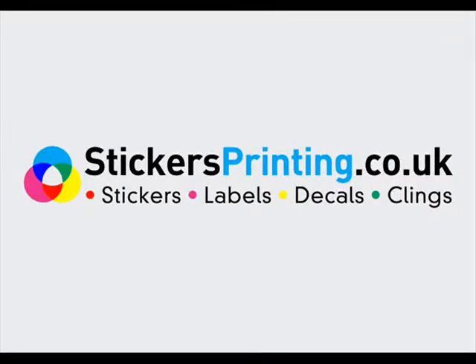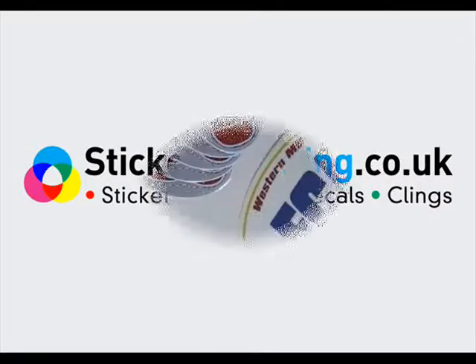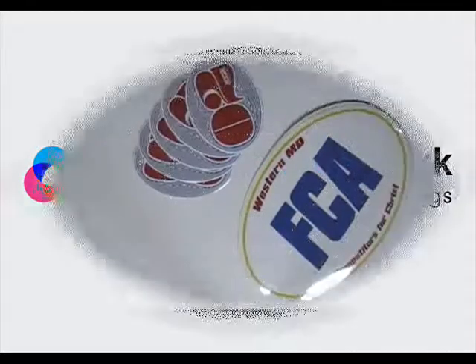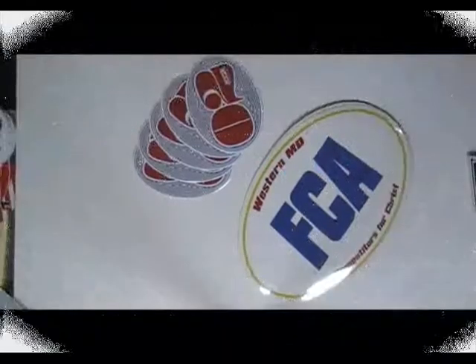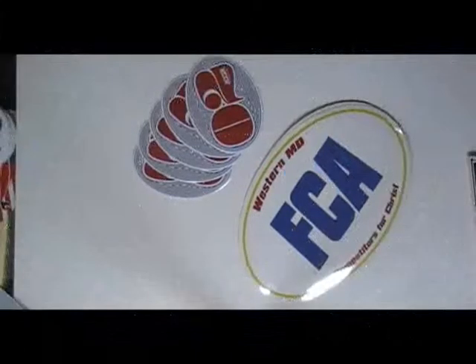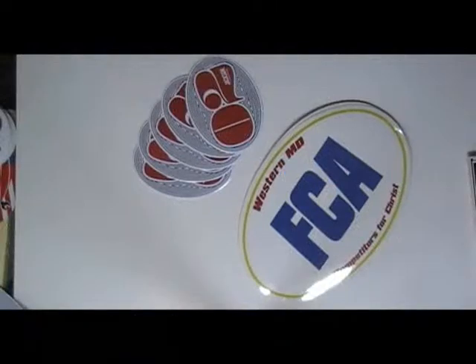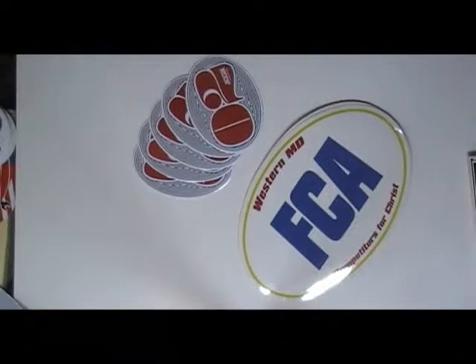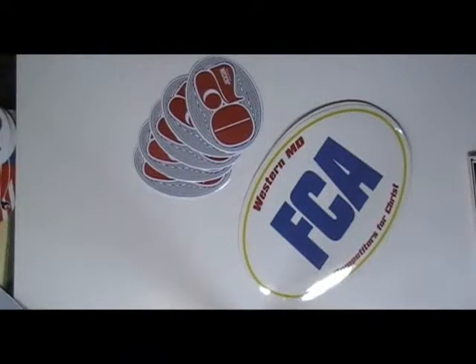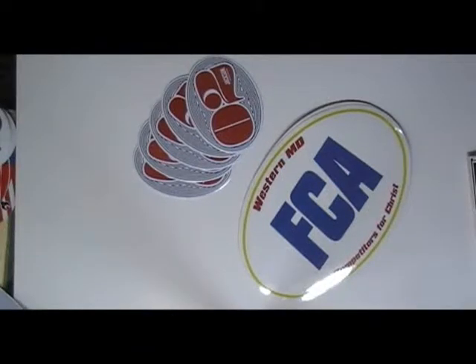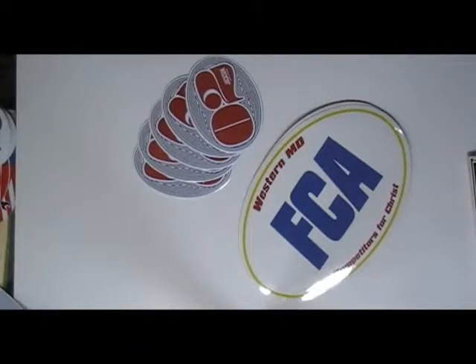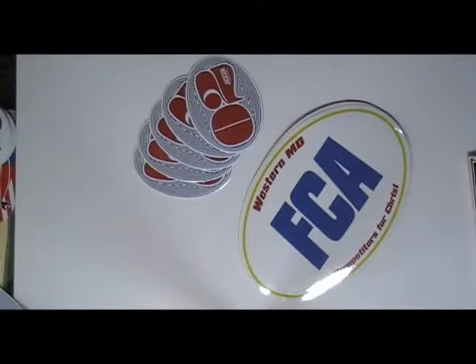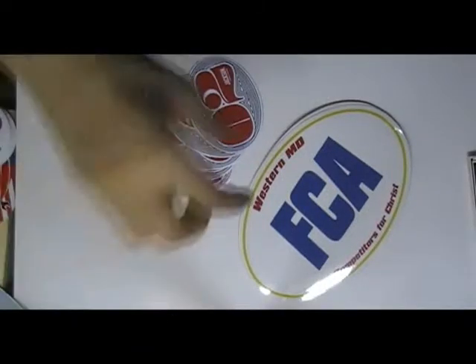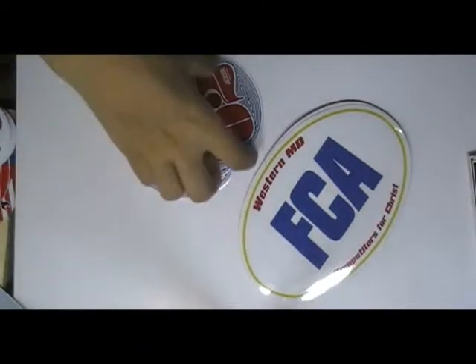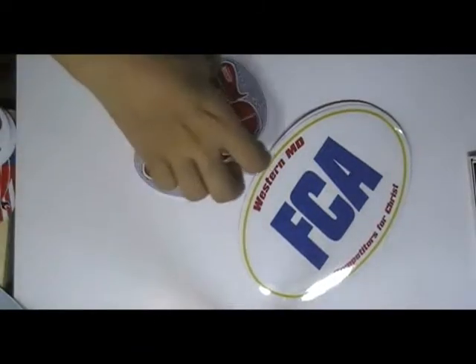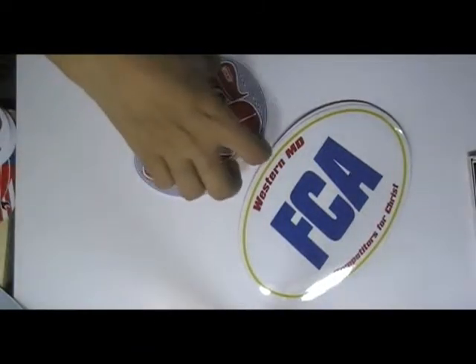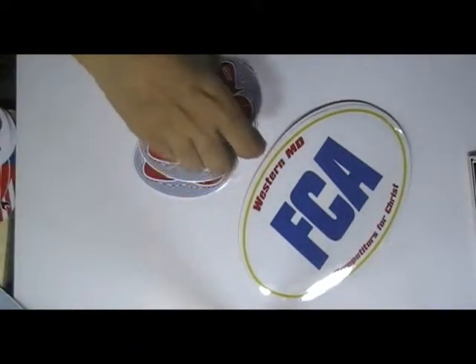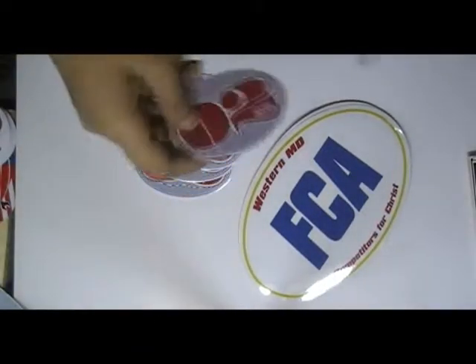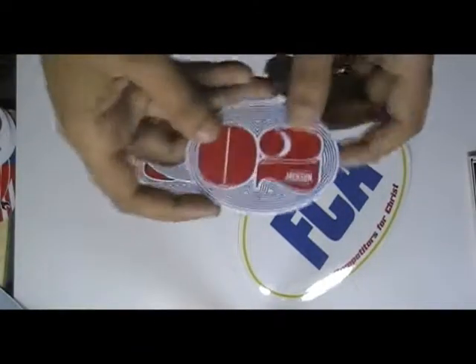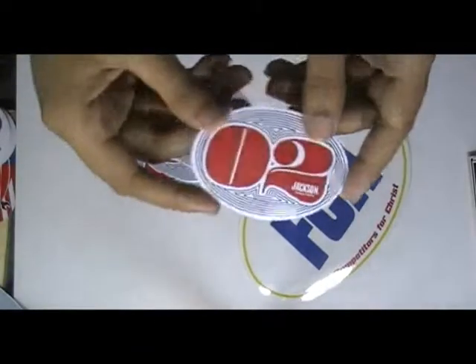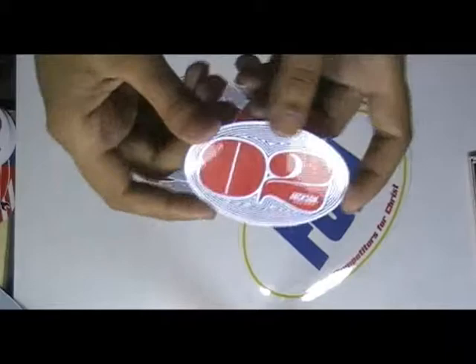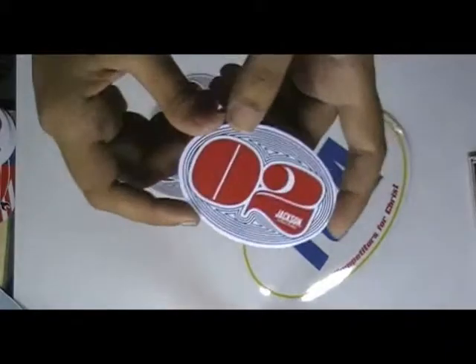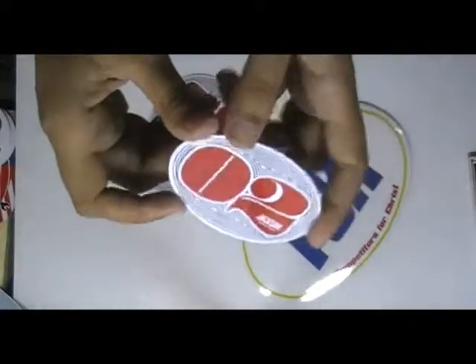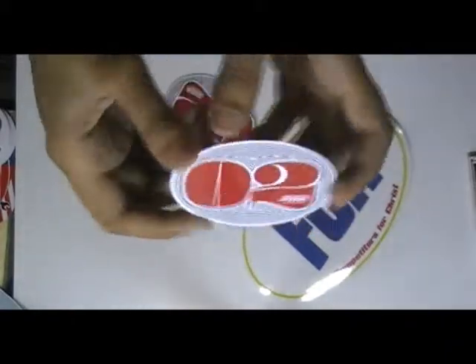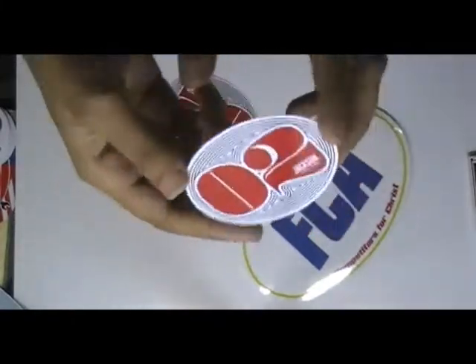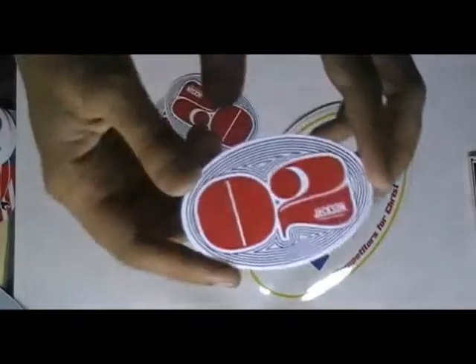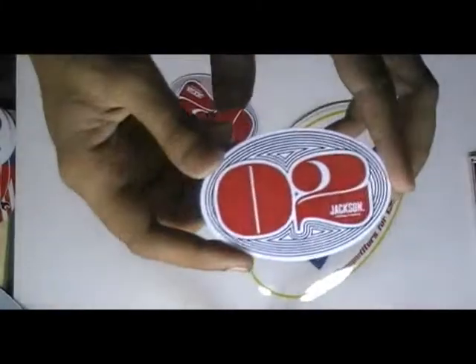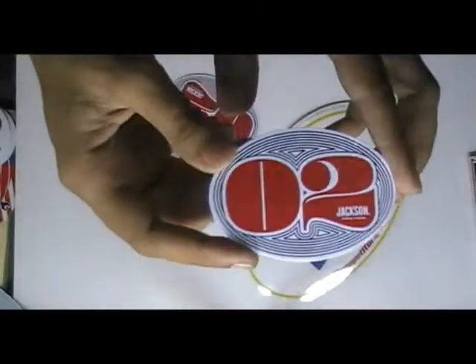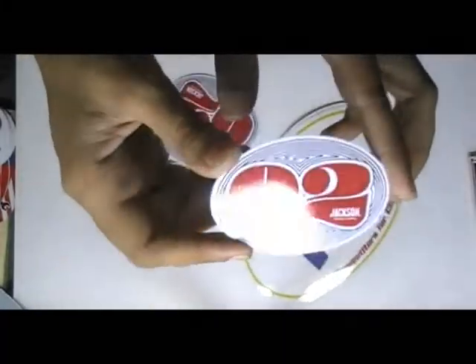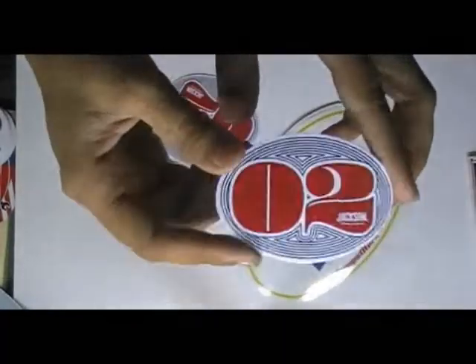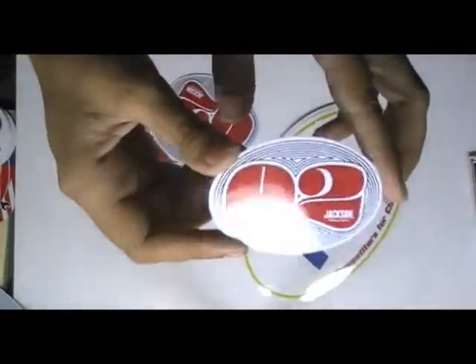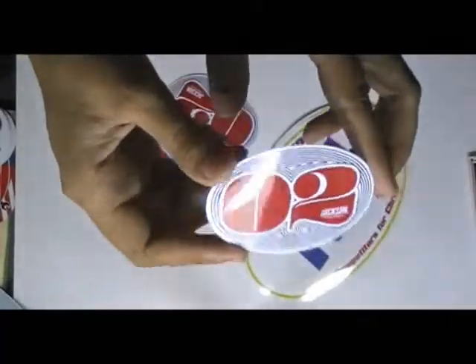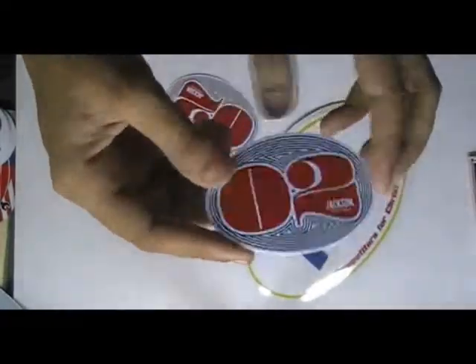This video is about oval white vinyl stickers. Here are some oval white vinyl stickers which are printed in our screen printing house with the custom design of our client.